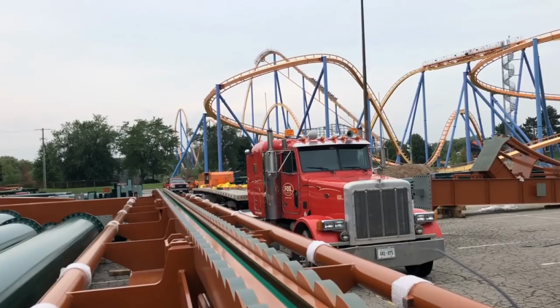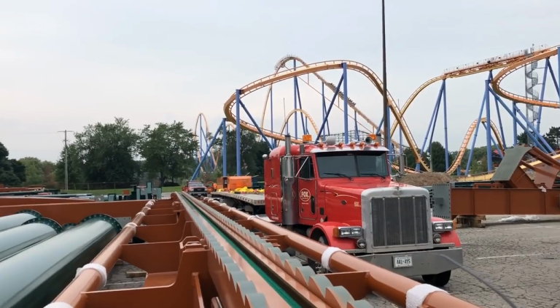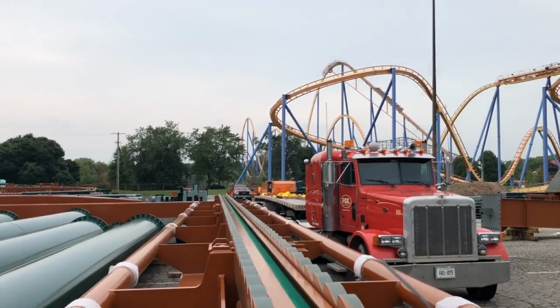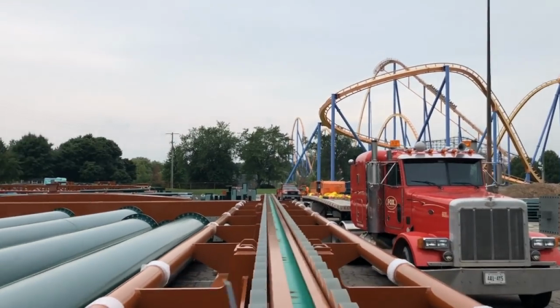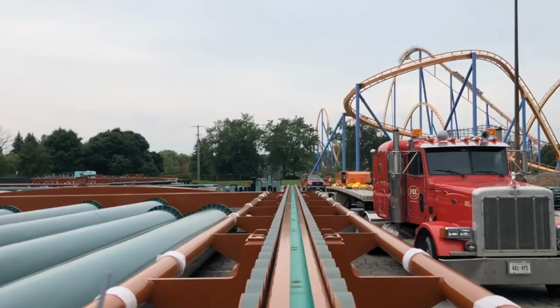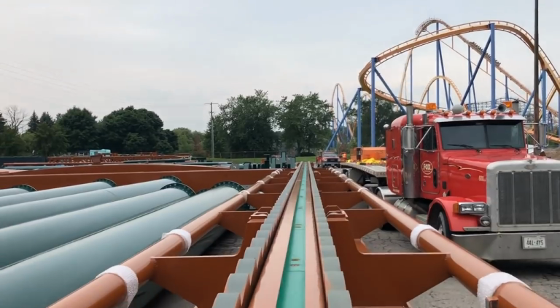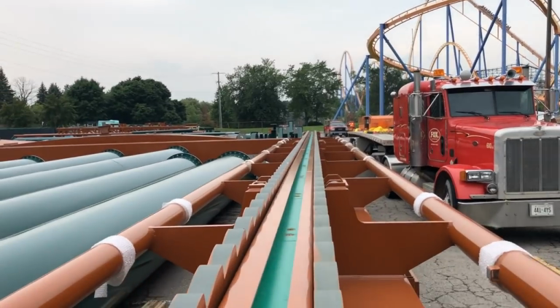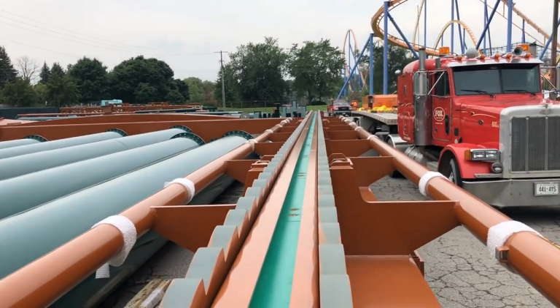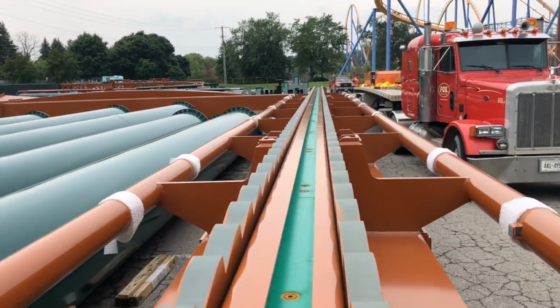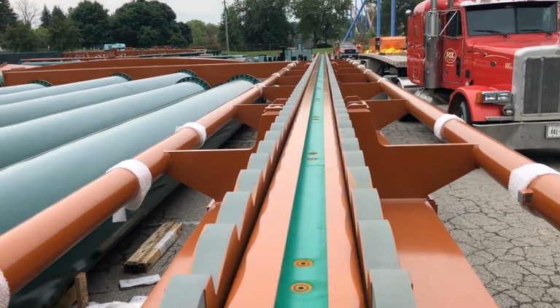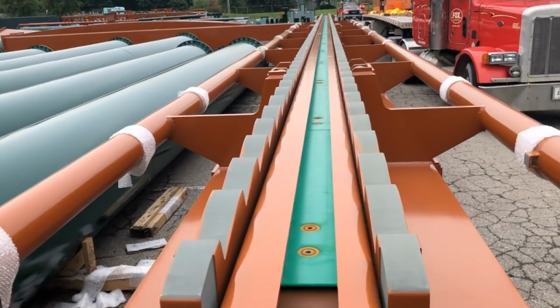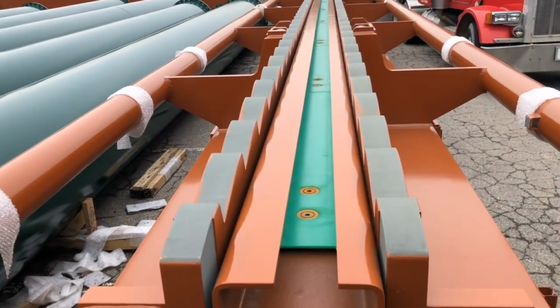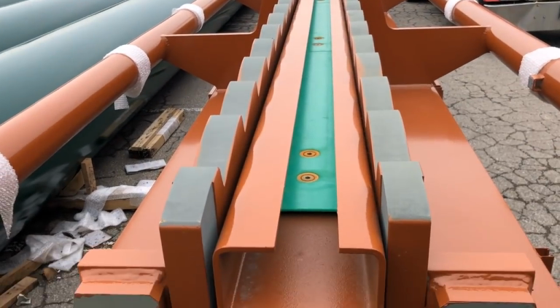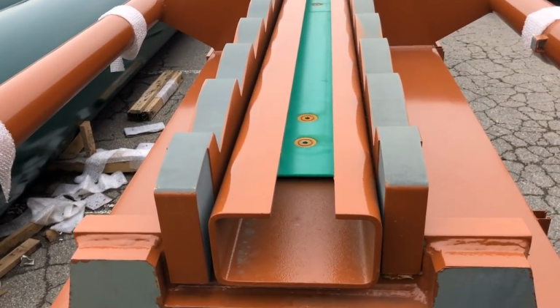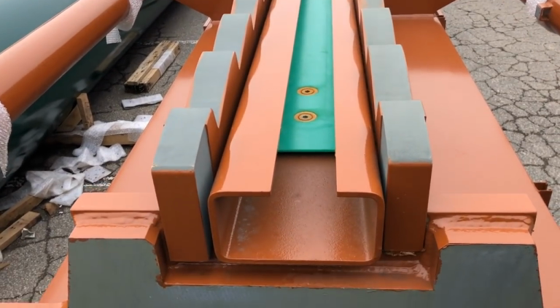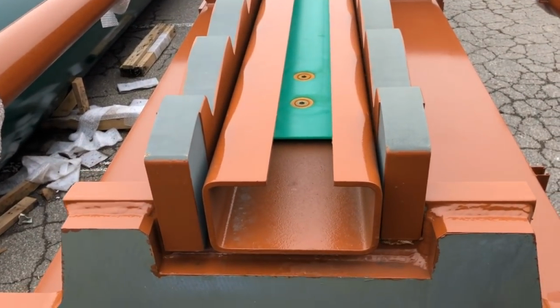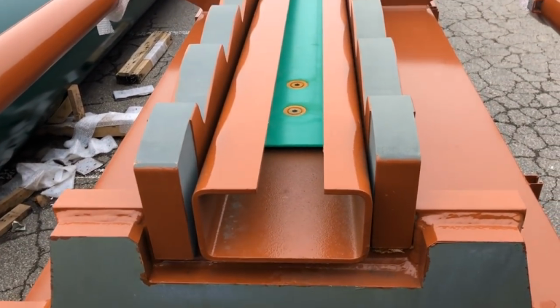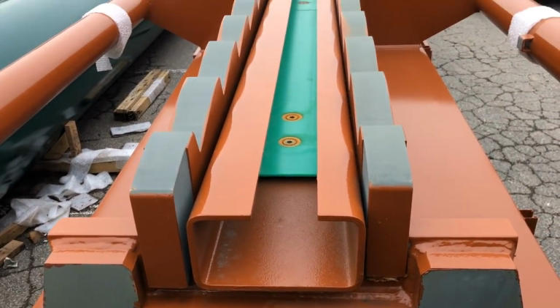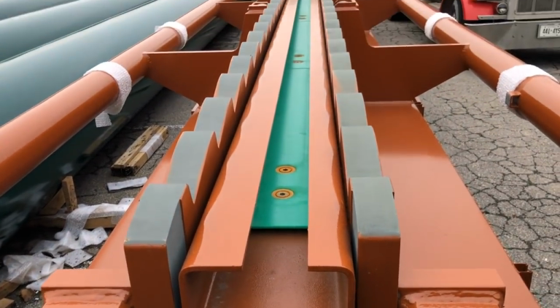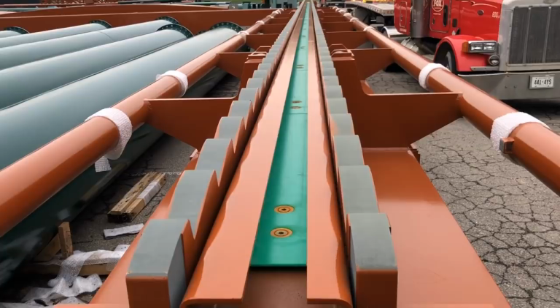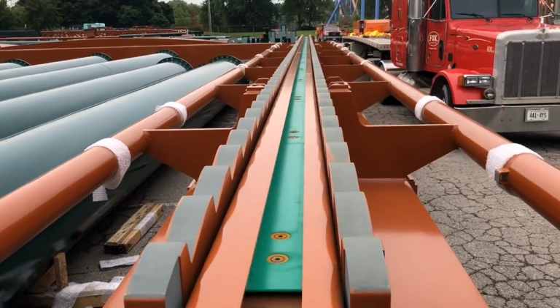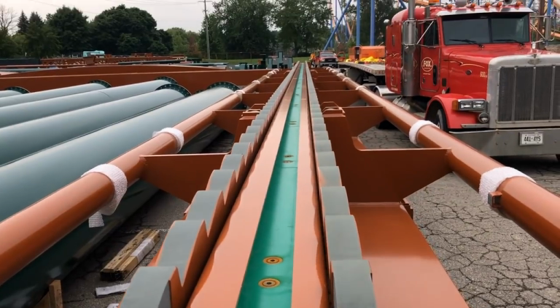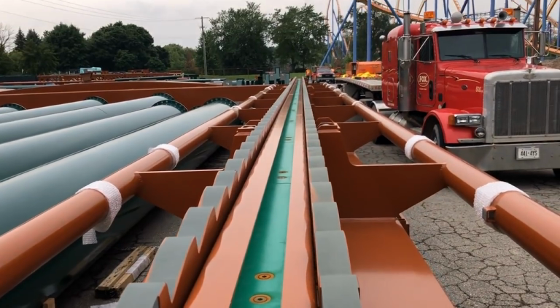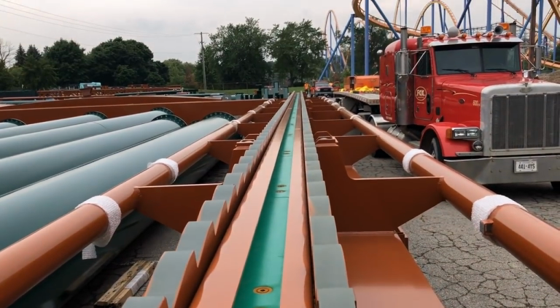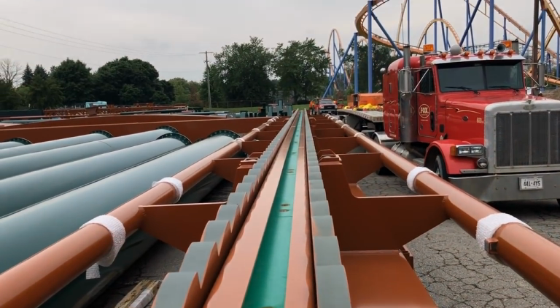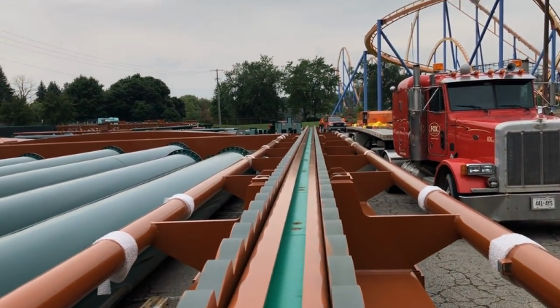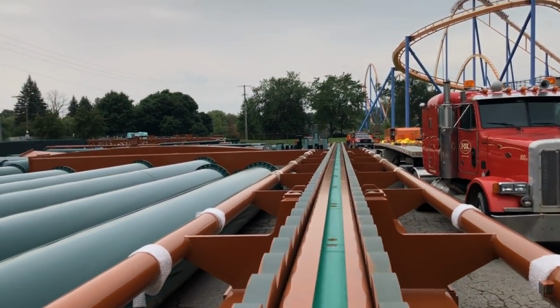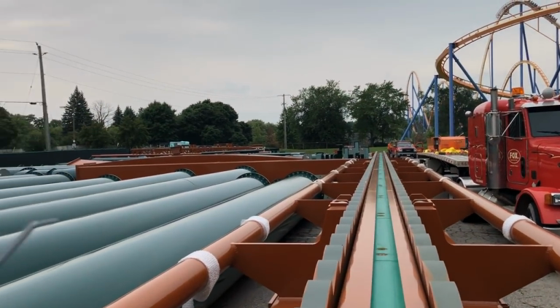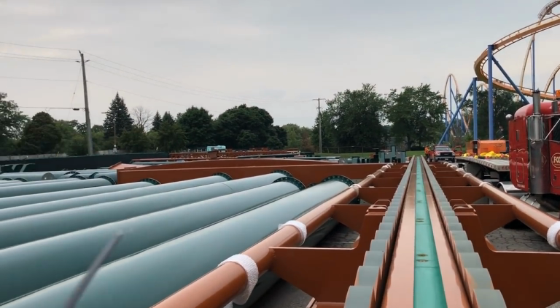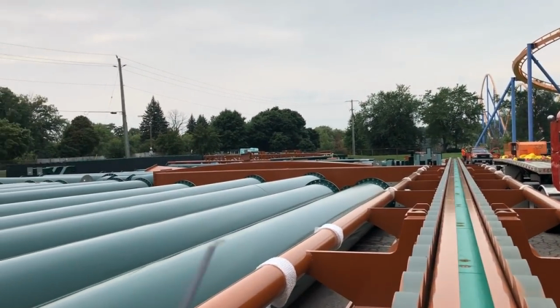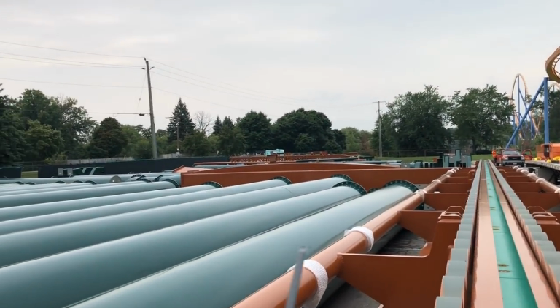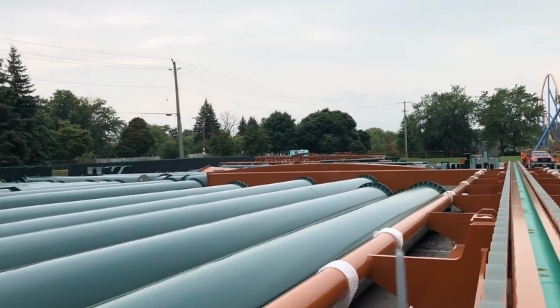Alright, we have another construction update. It's a weekday, there's a construction update every weekday. Let's get into it.